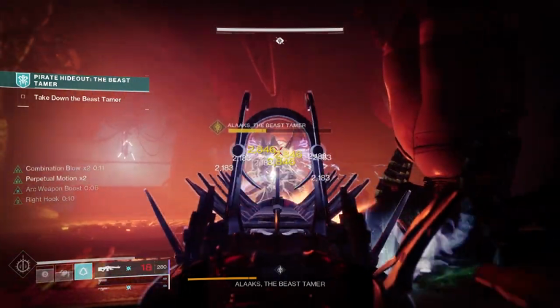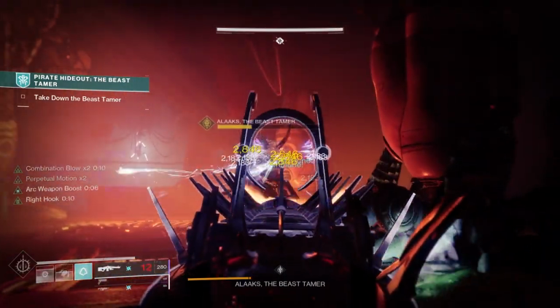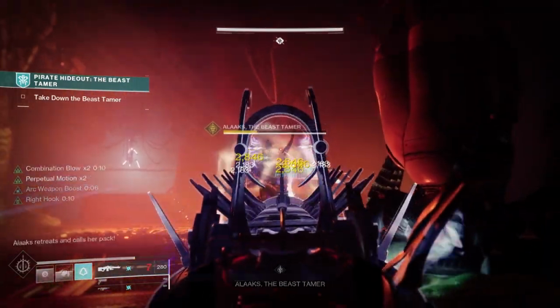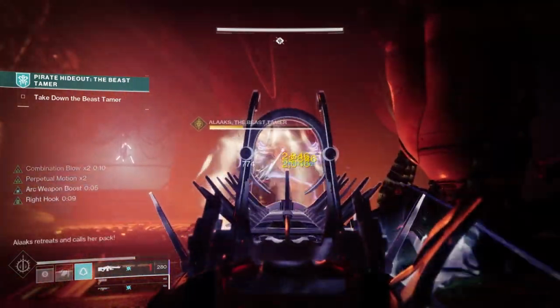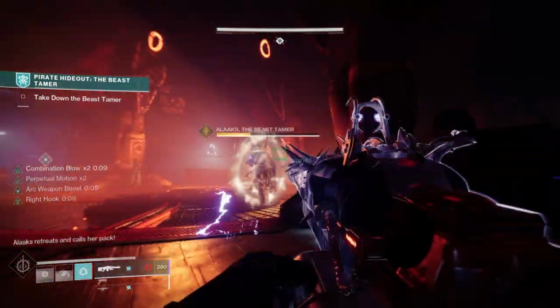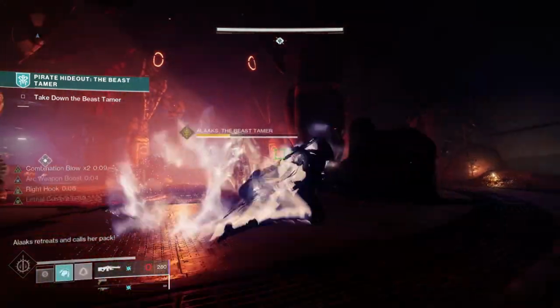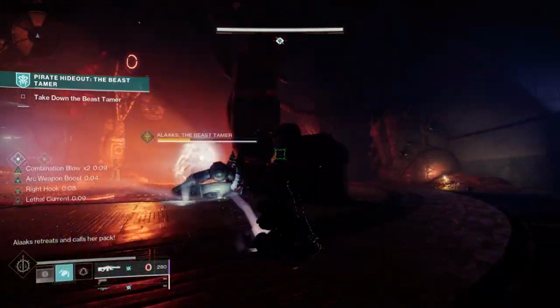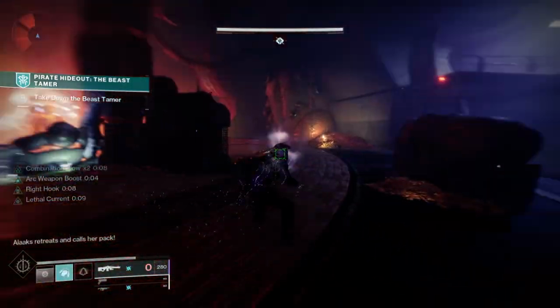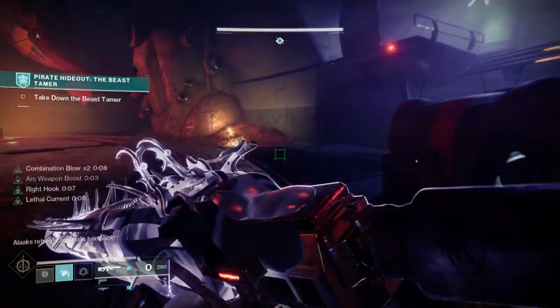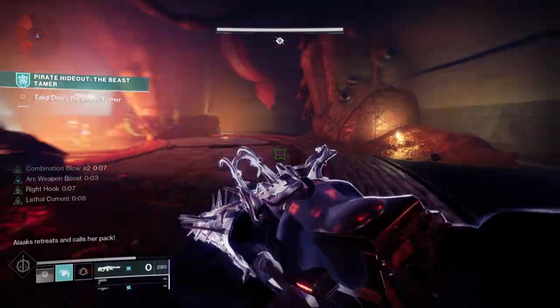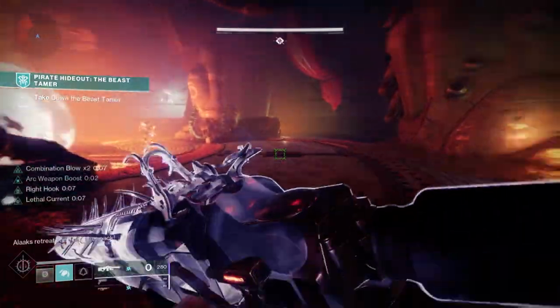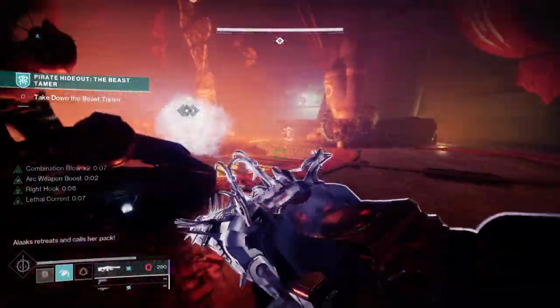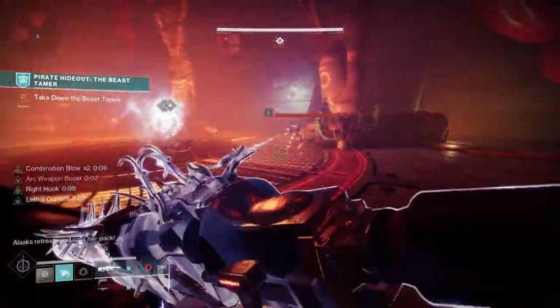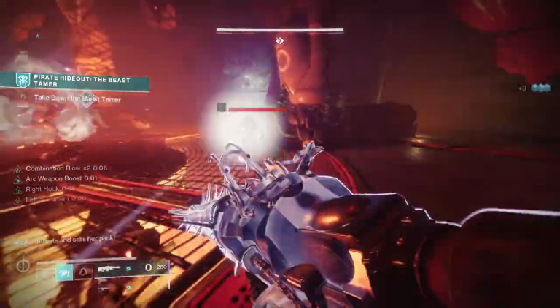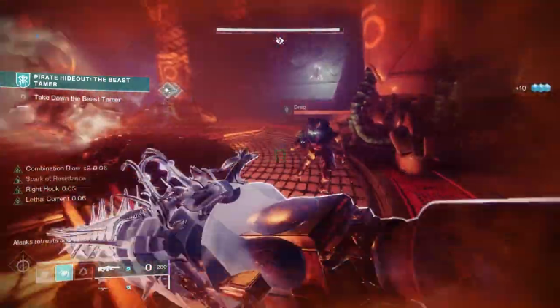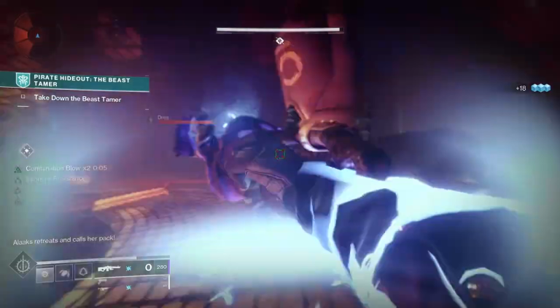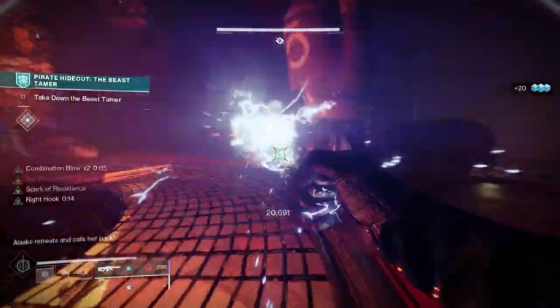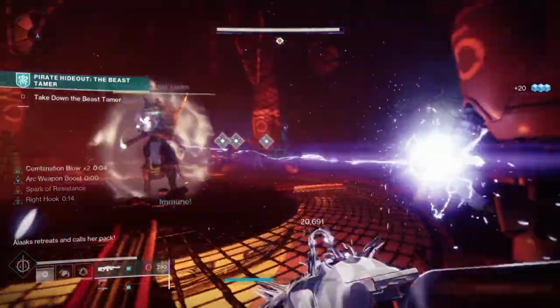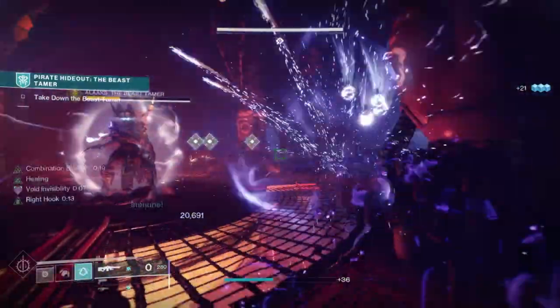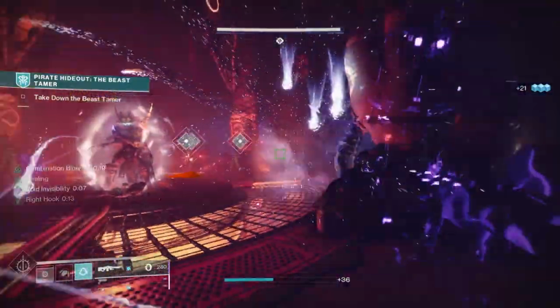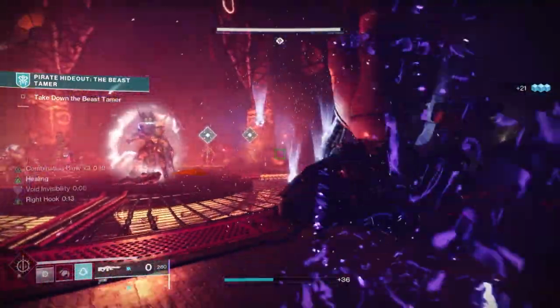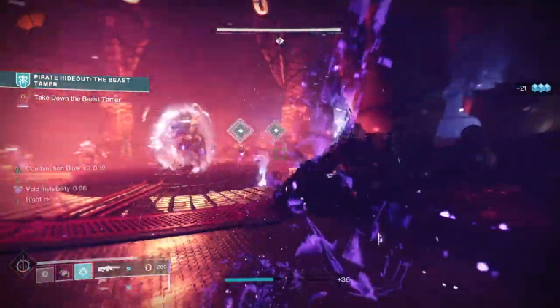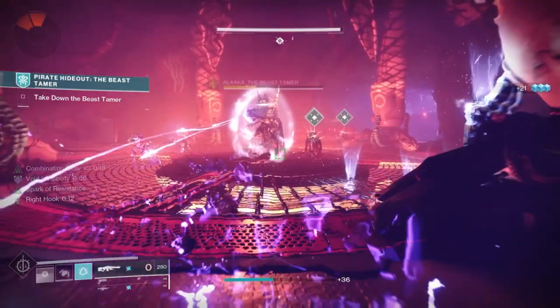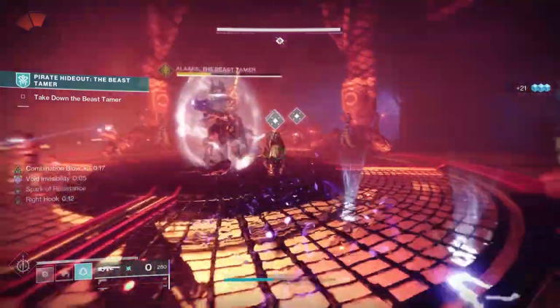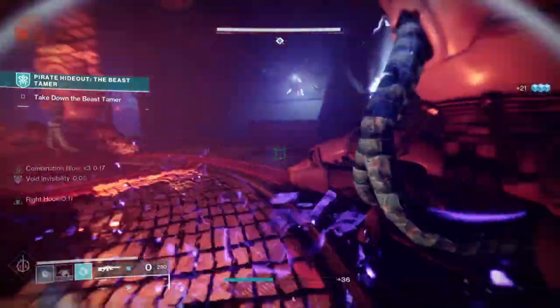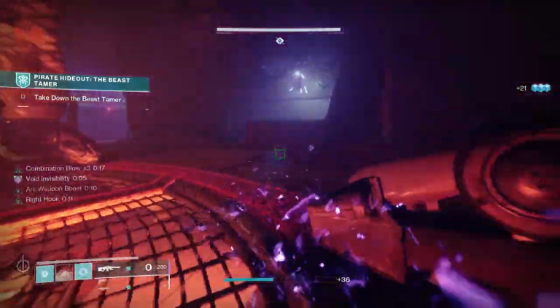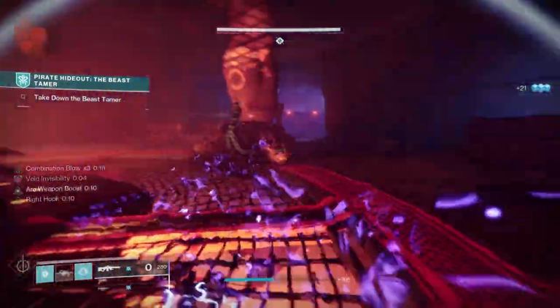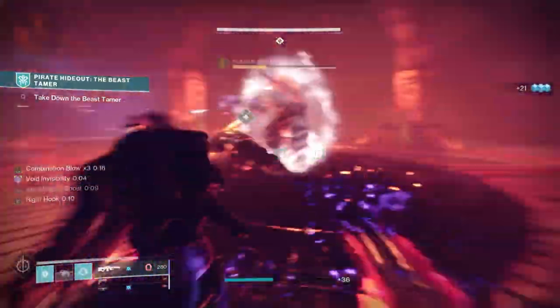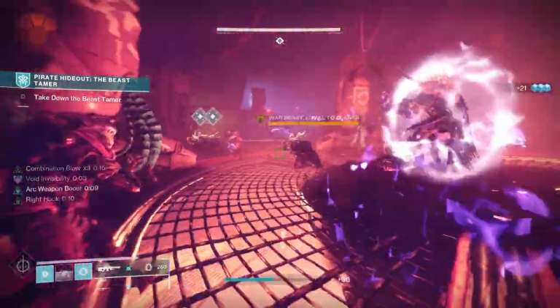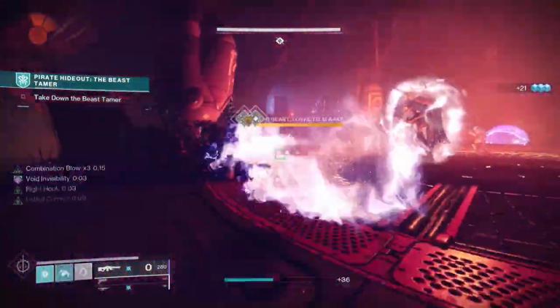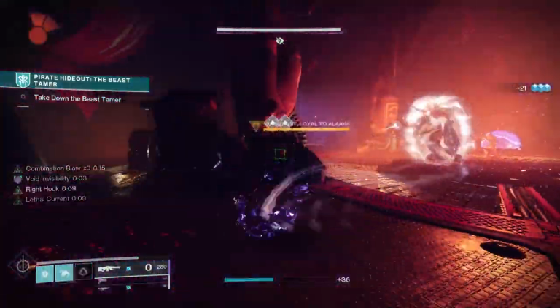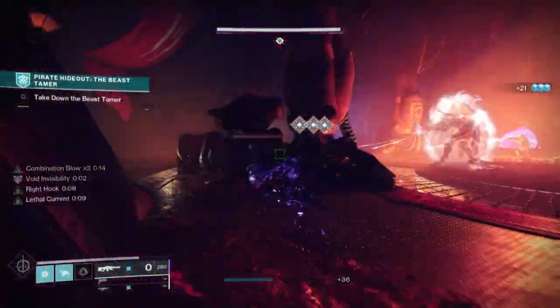Arc 3.0 has some great melee-focused abilities, and this paired up with Swashbuckler Weapons and Rat King means you're going to be that invisible and electrifying assassin who can heal on demand in tricky situations.